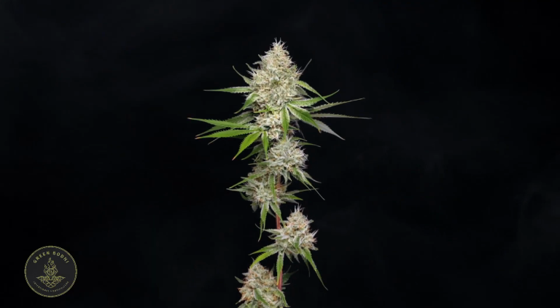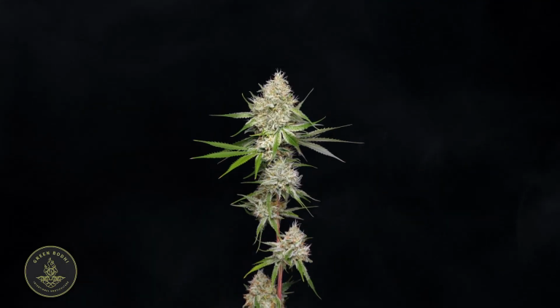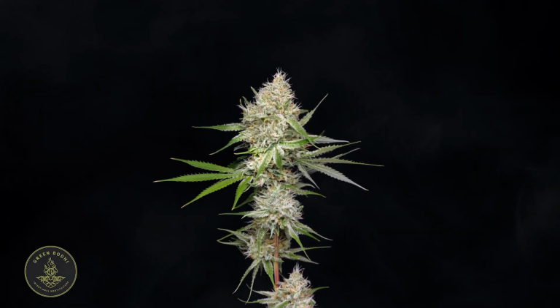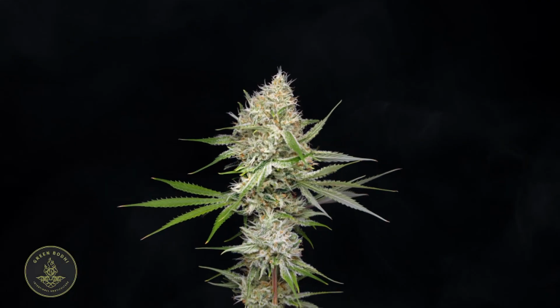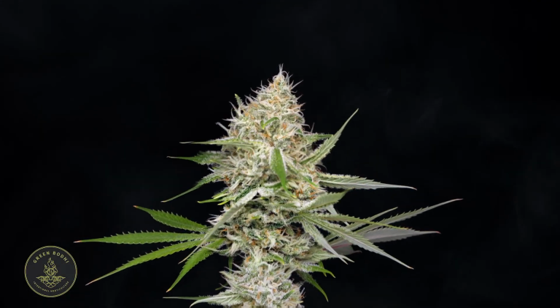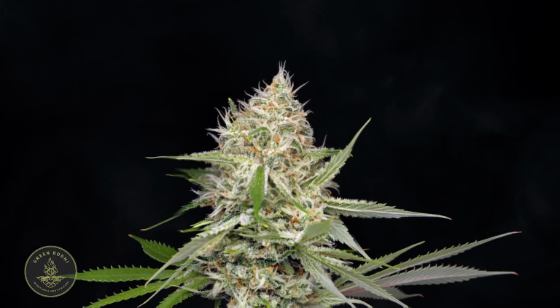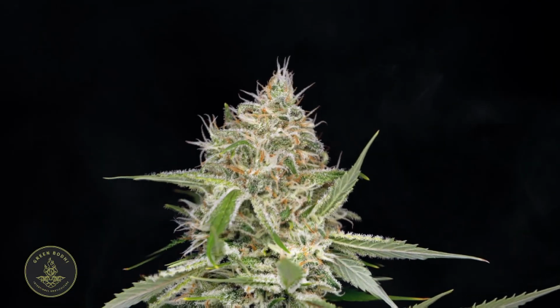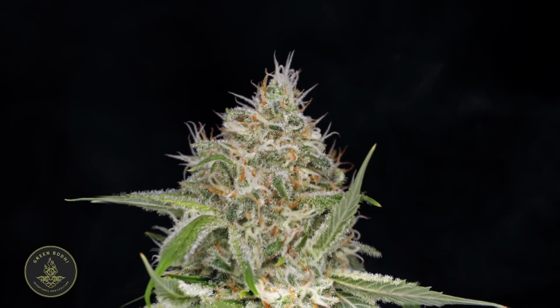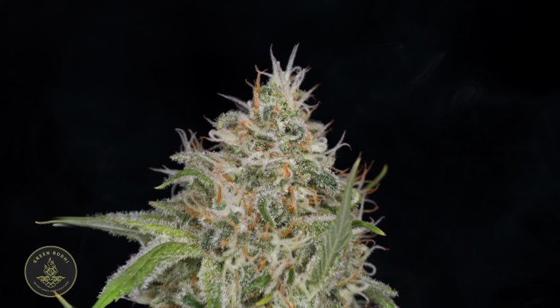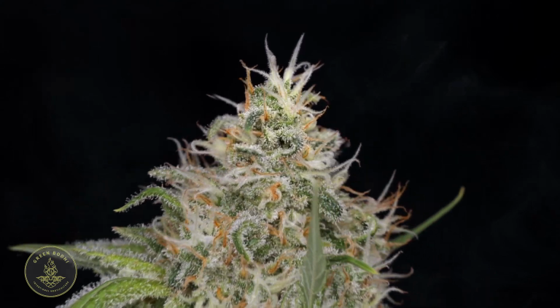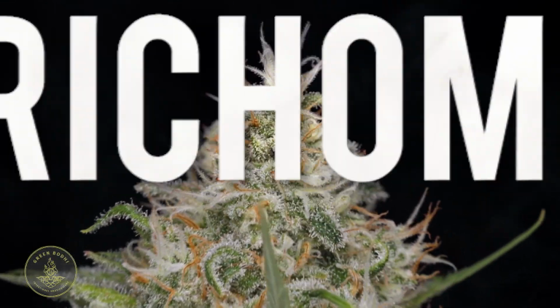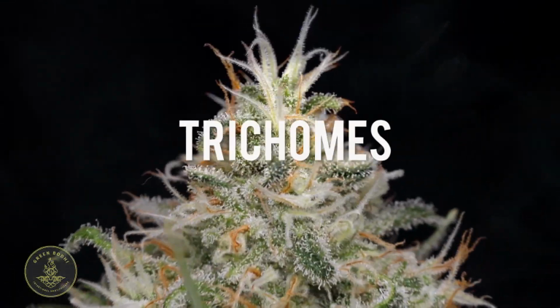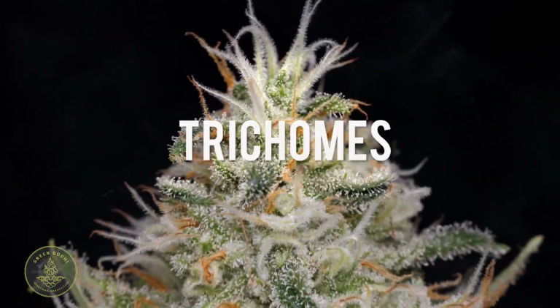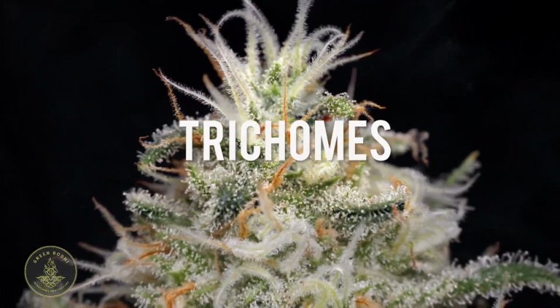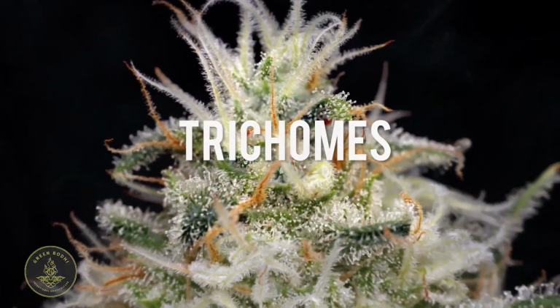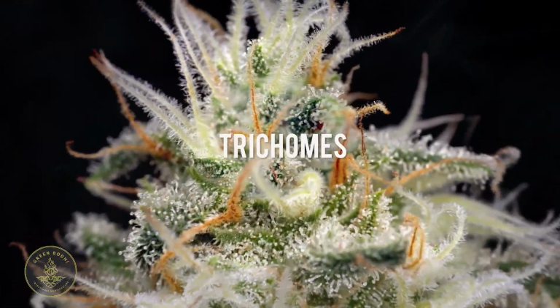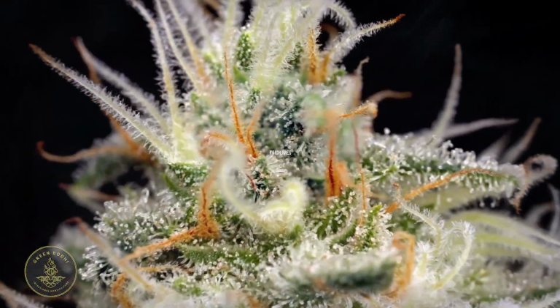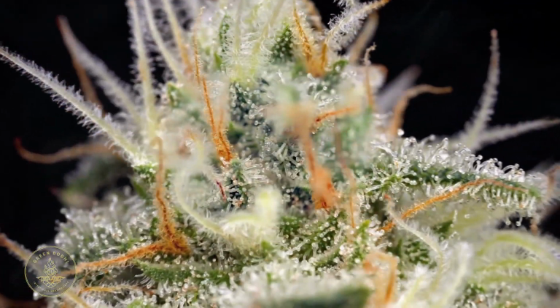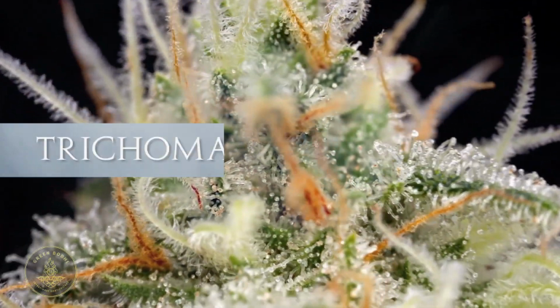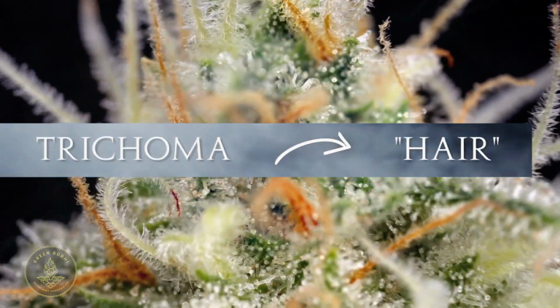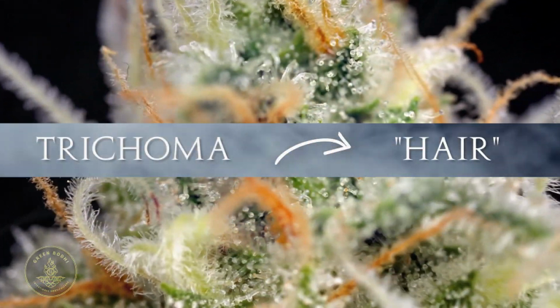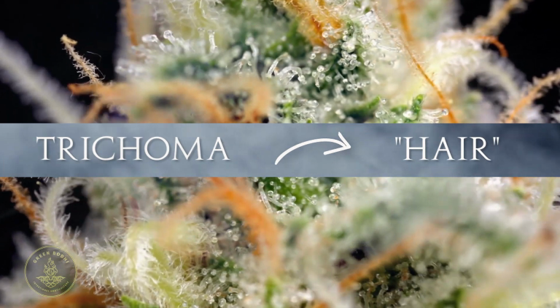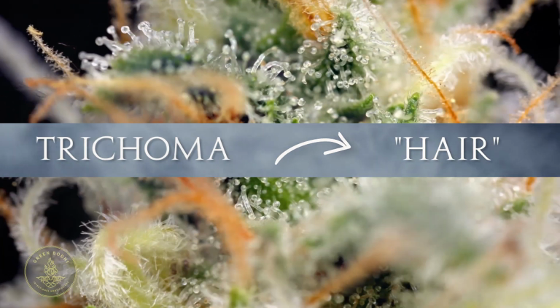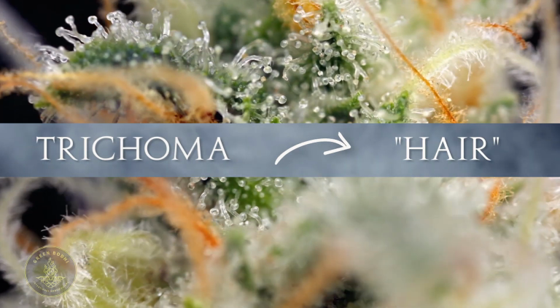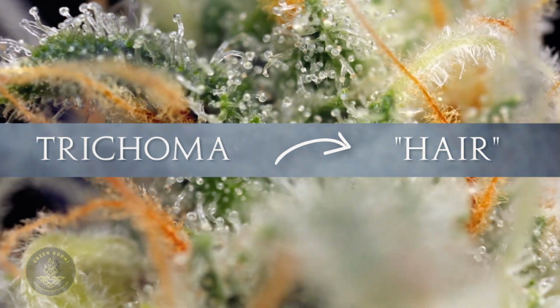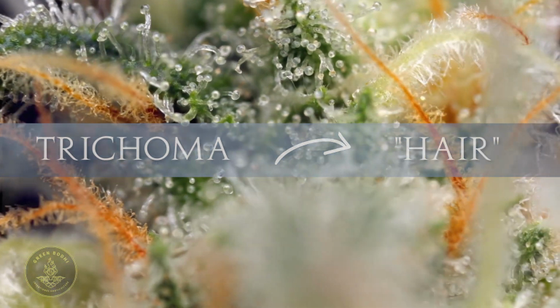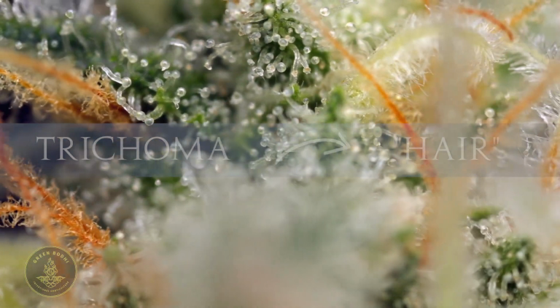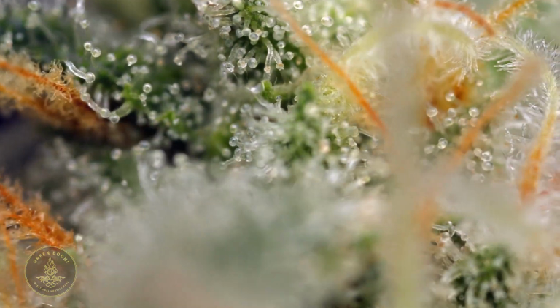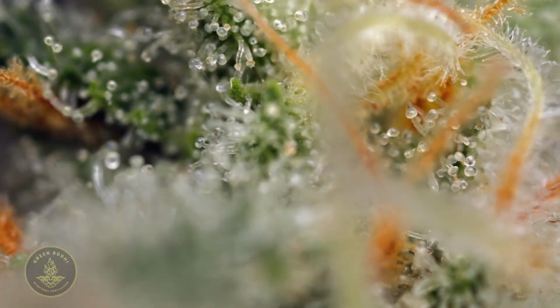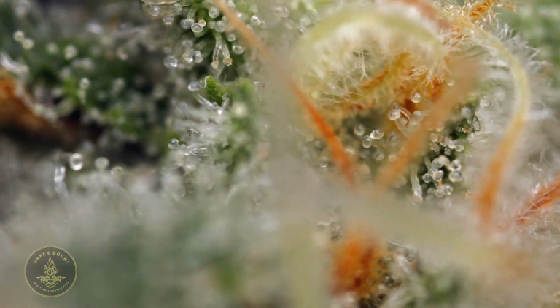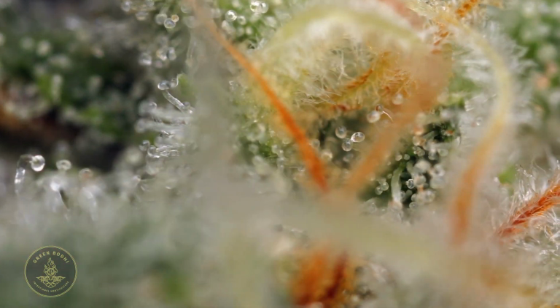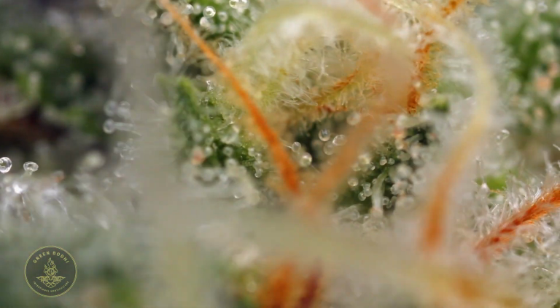Notice that frosty crystal-like appearance. Those are called trichomes. In Greek, trichoma means hair. So there are these glandular hairs on the surface of the flower.